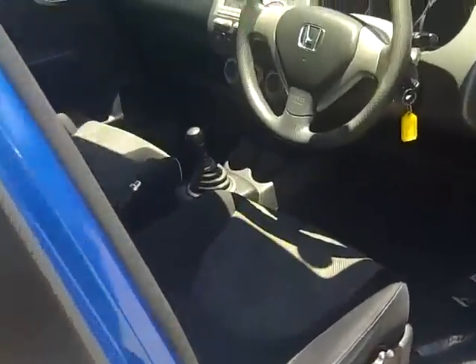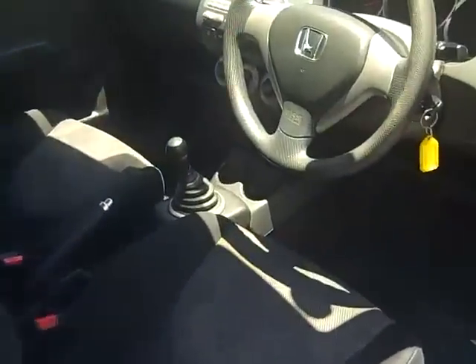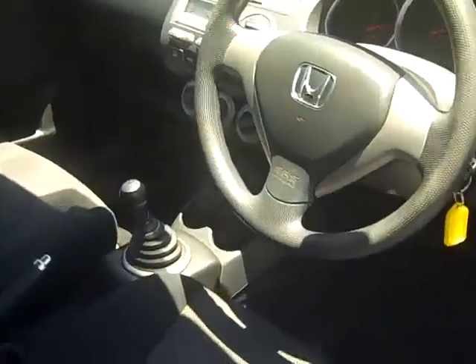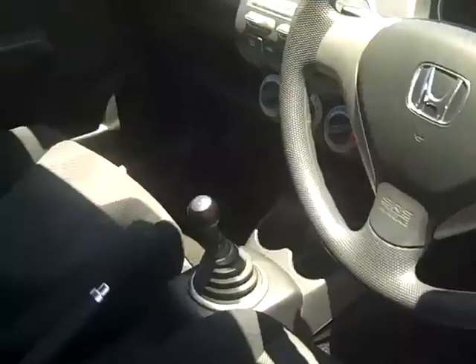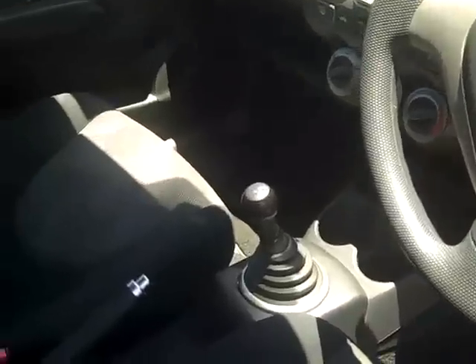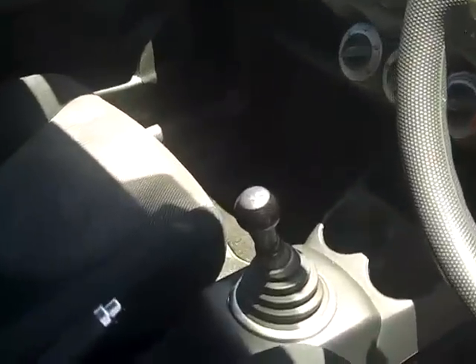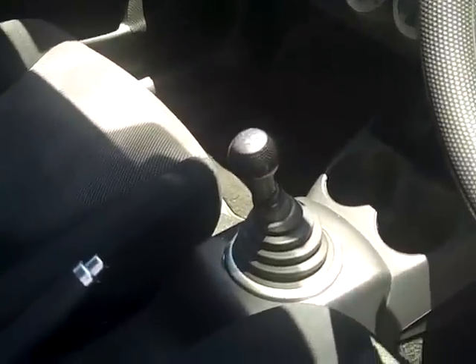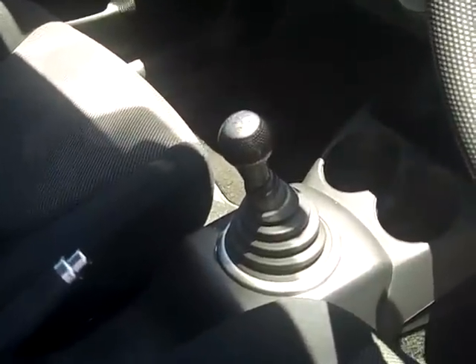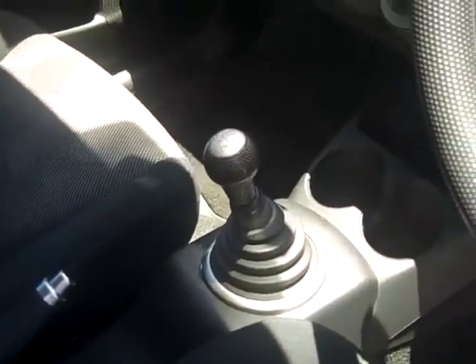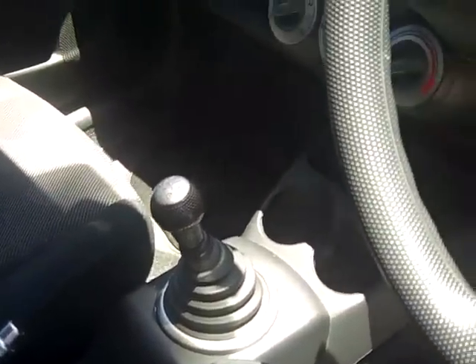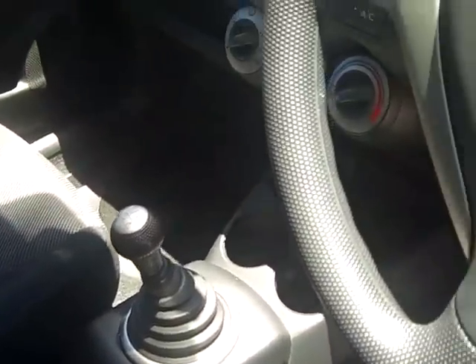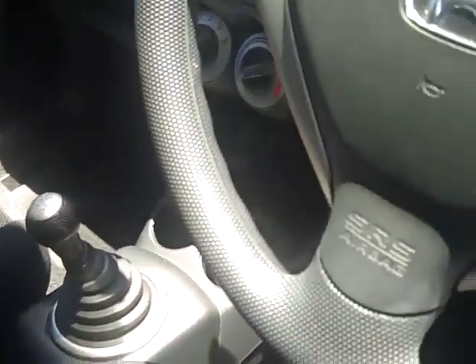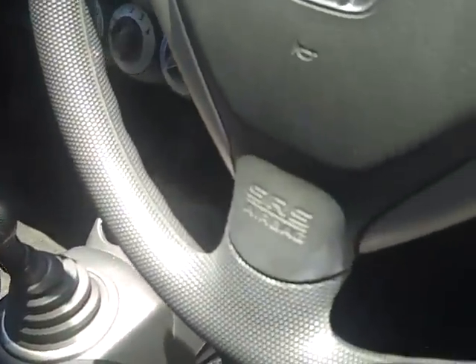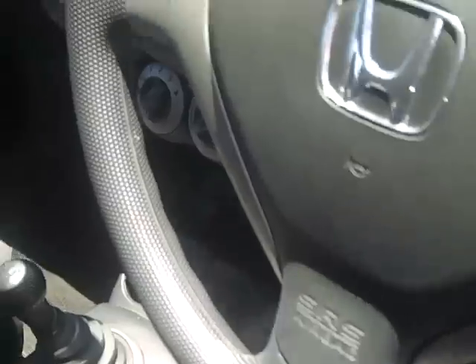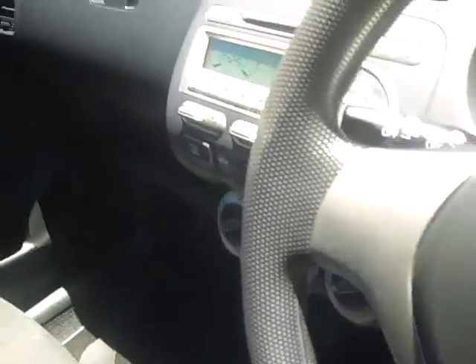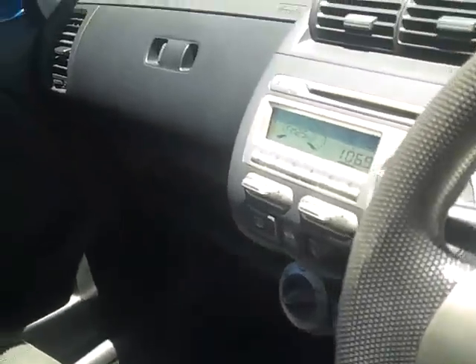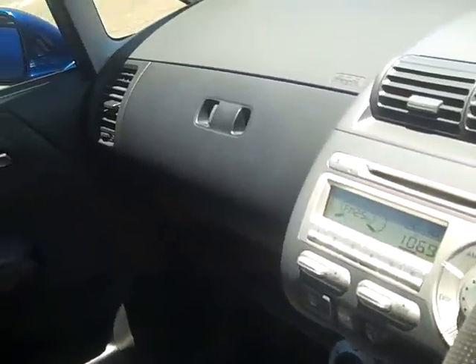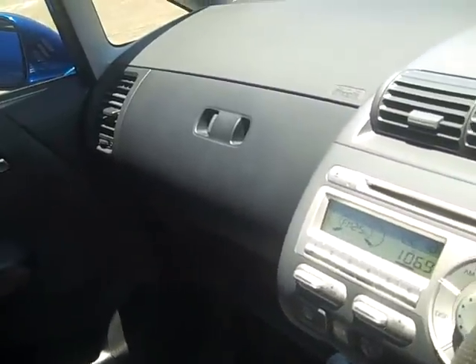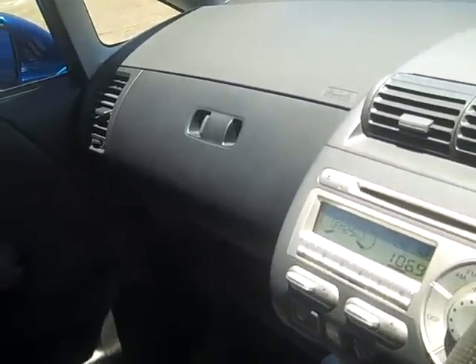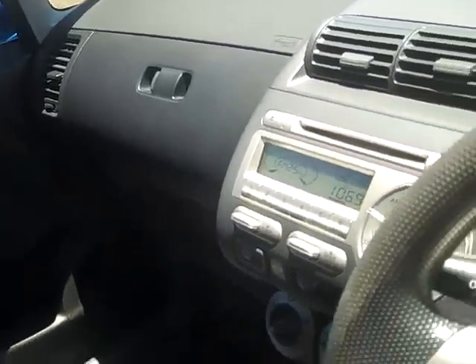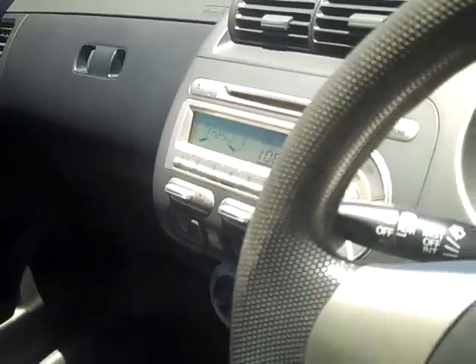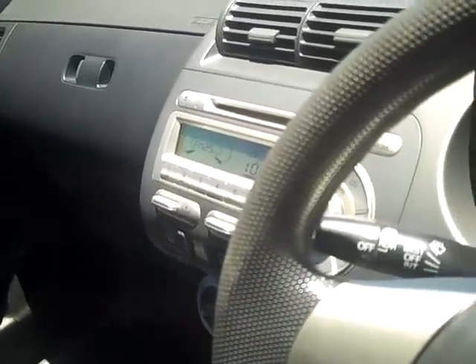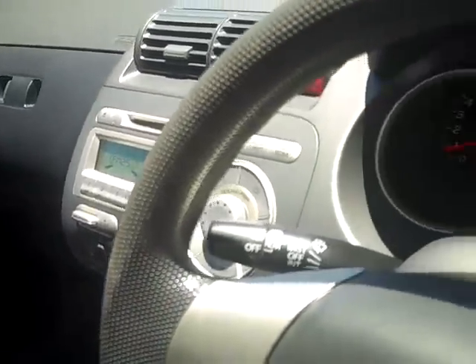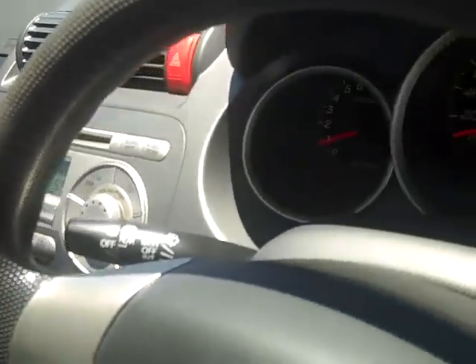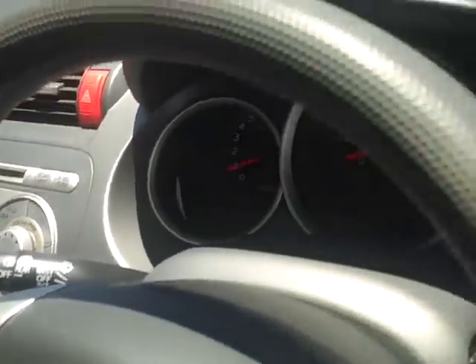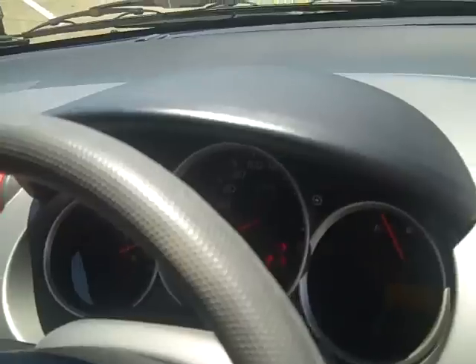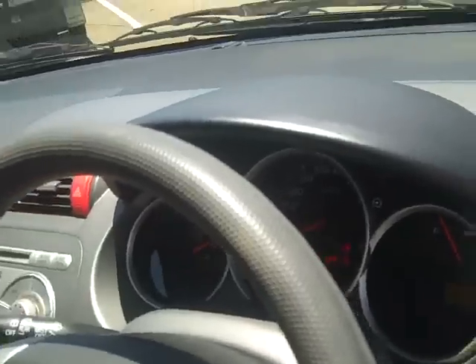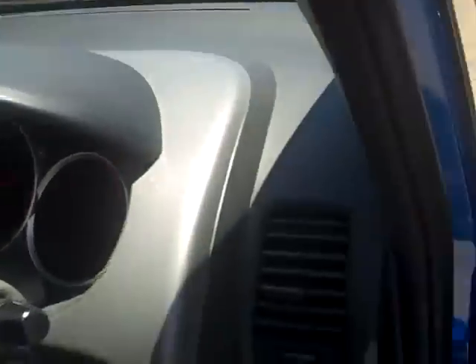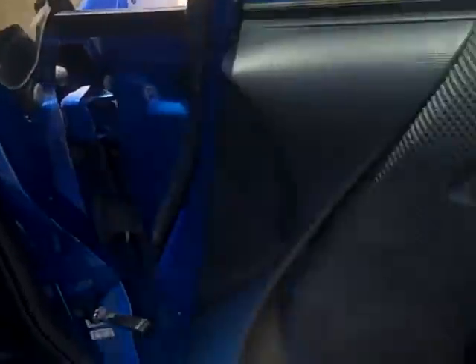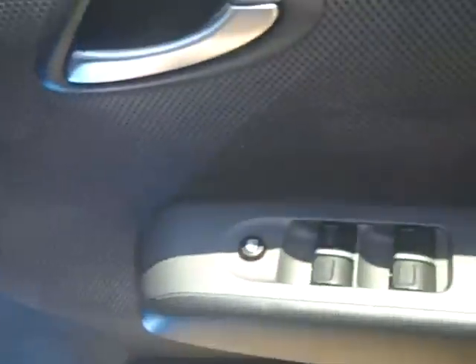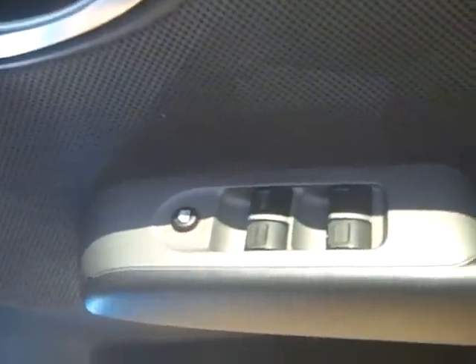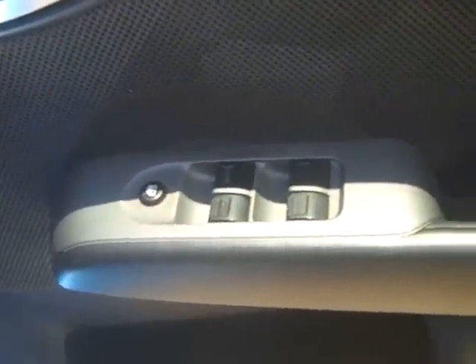As you have a seat in the driver's seat, you can see that the vehicle has been fitted with dual front SRS airbags. It's also powered by a five speed manual transmission gearbox. It comes with cruise control, power steering, and air conditioning.